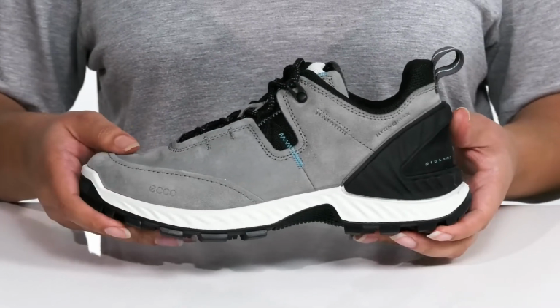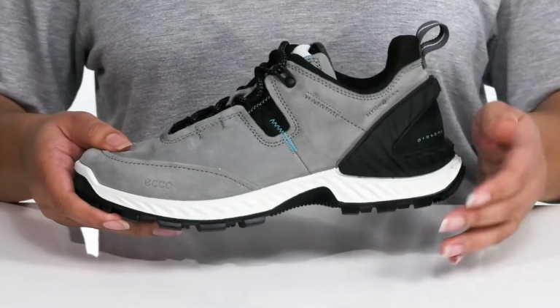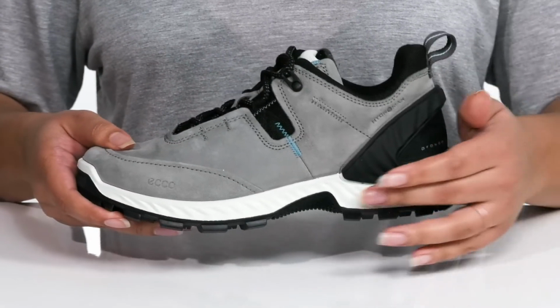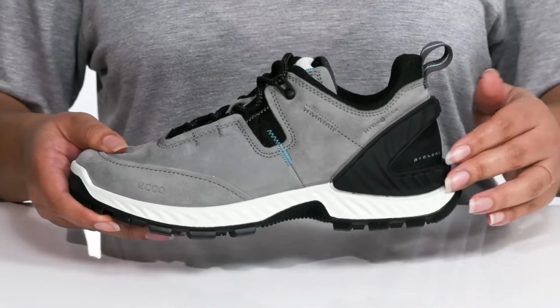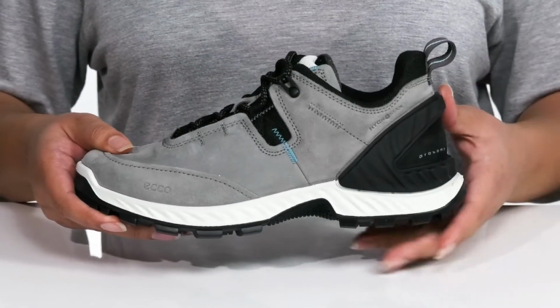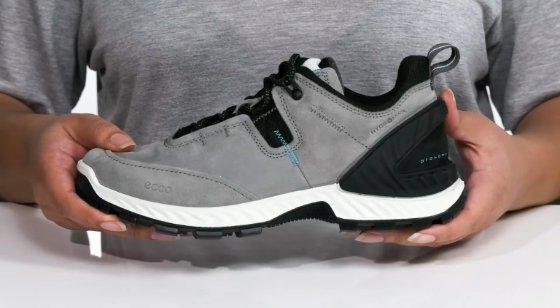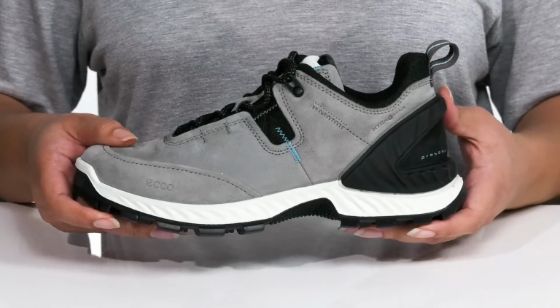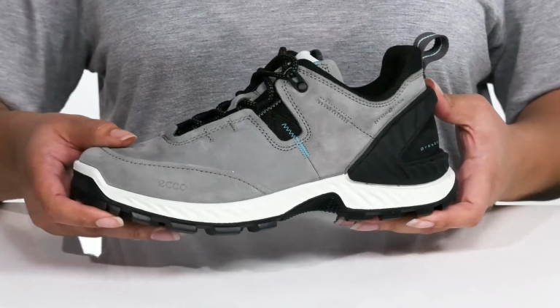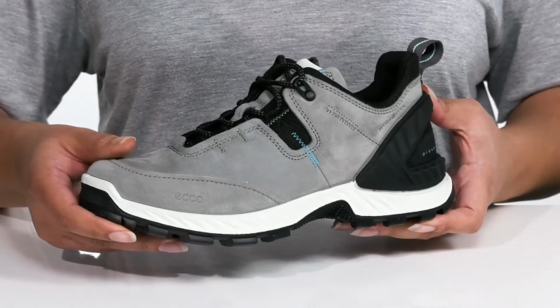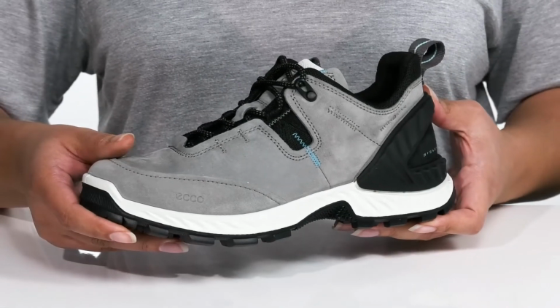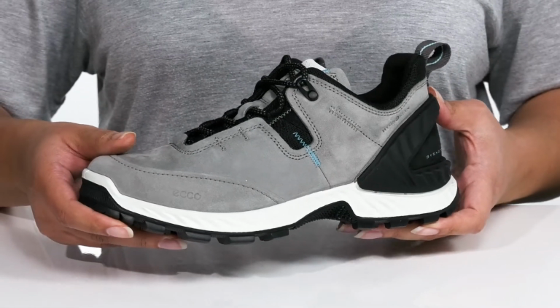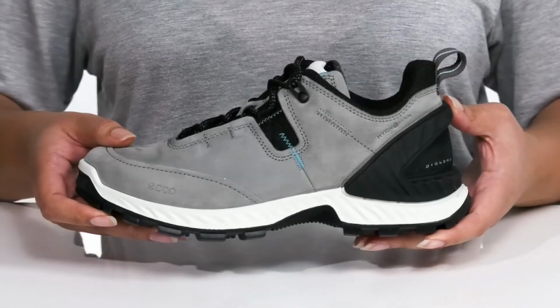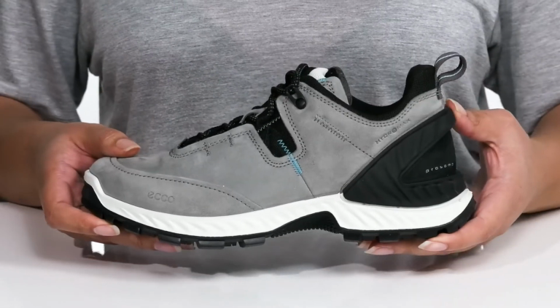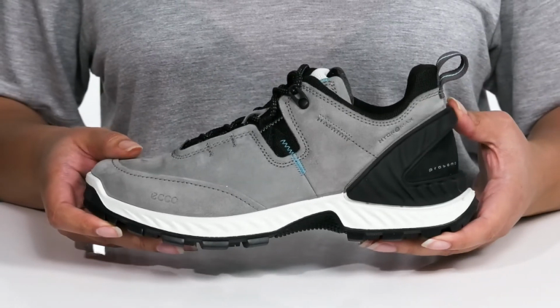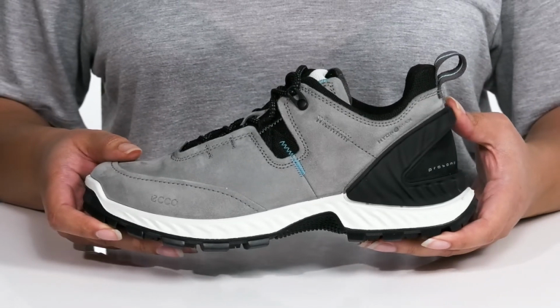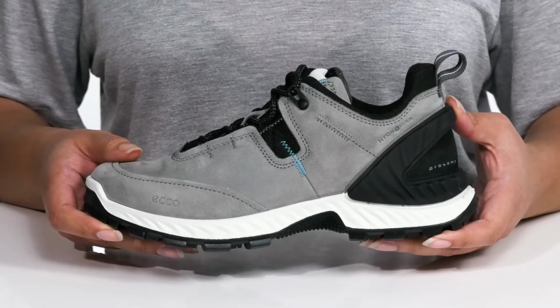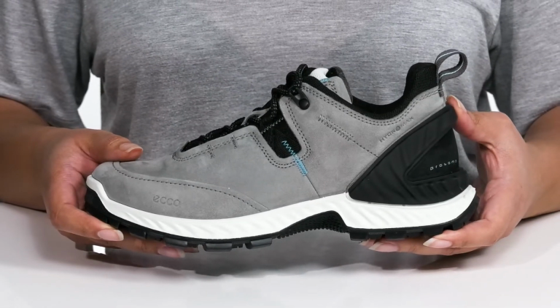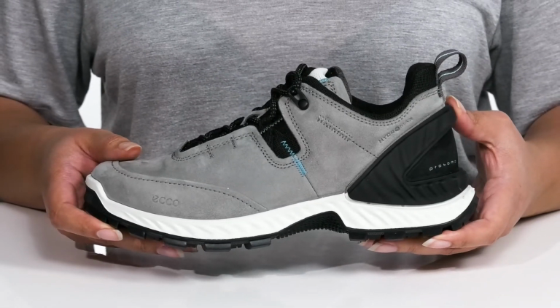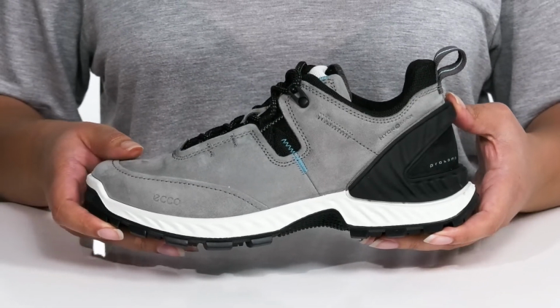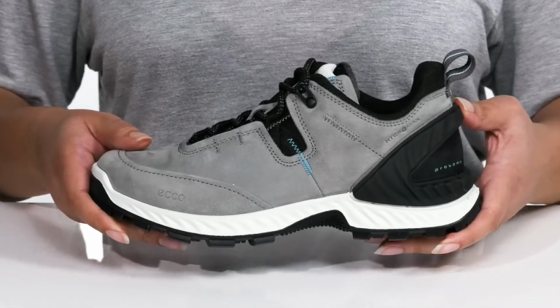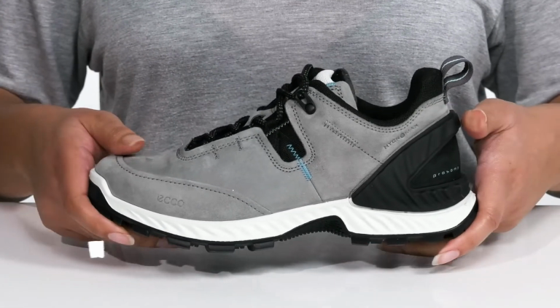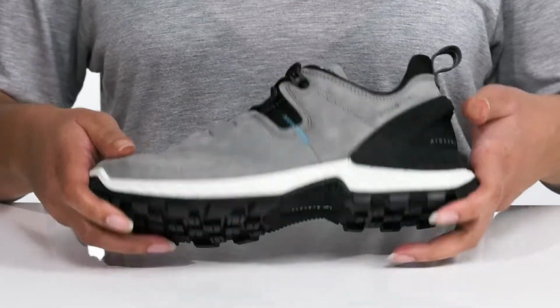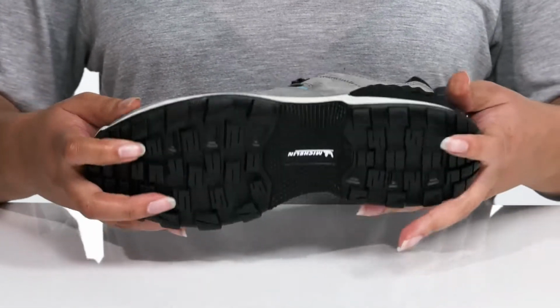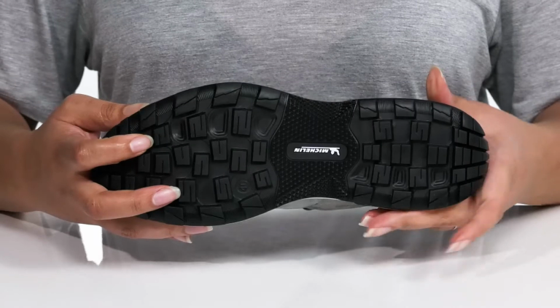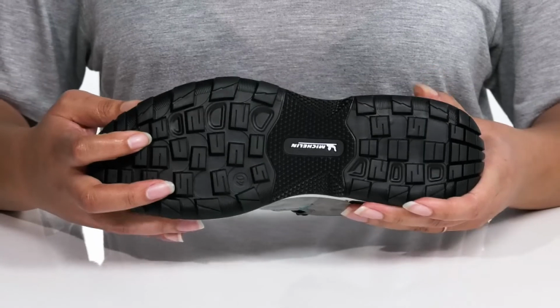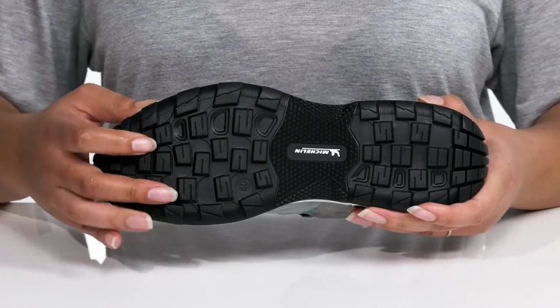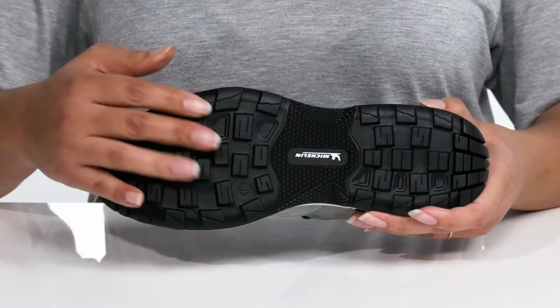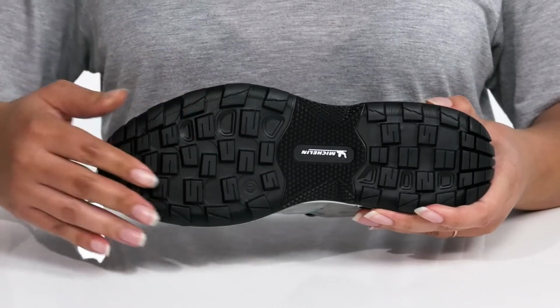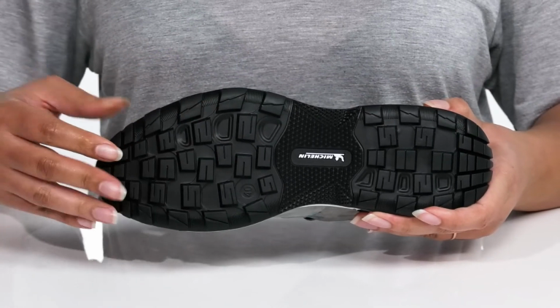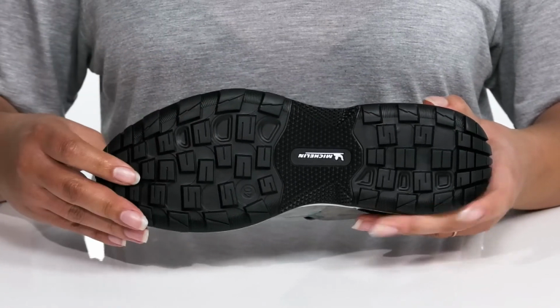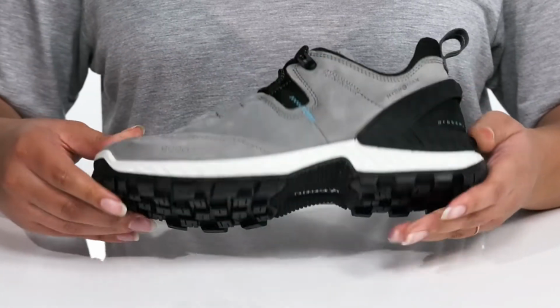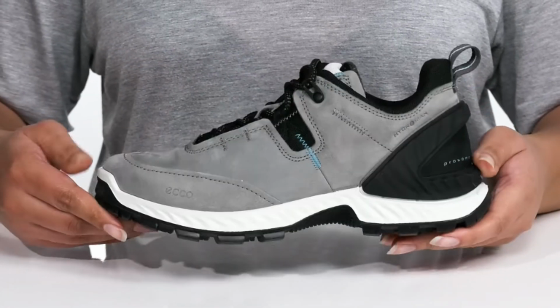The midsole offers bouncing energy return so you can get the most out of your hike. It's all on top of a durable rubber outsole that is grippy to keep you stable.